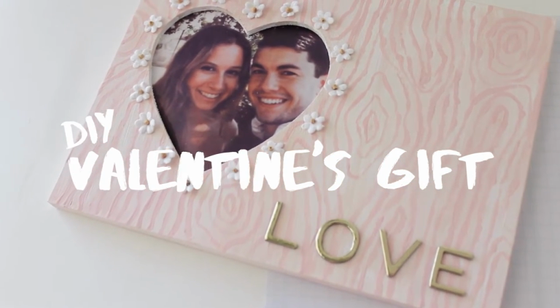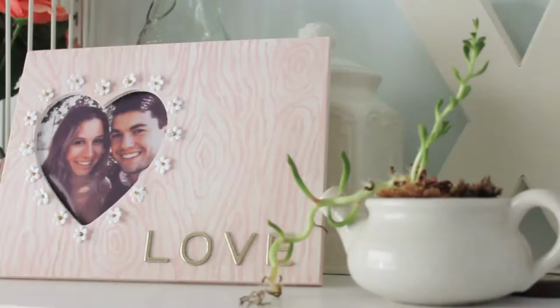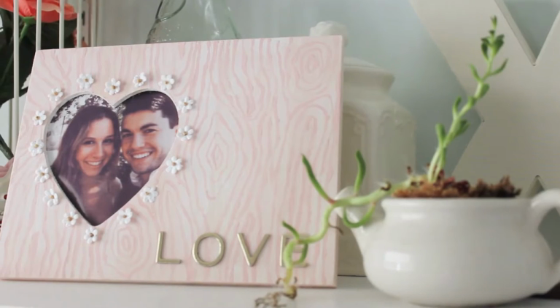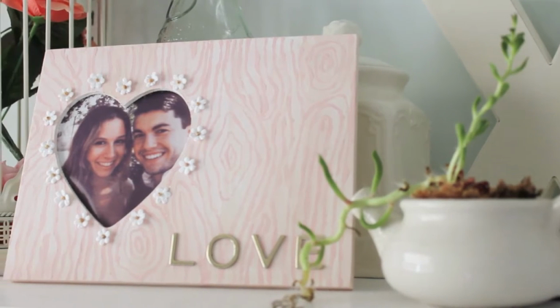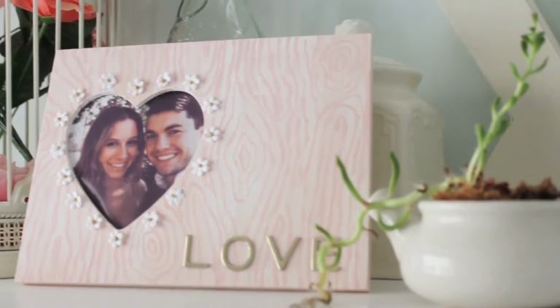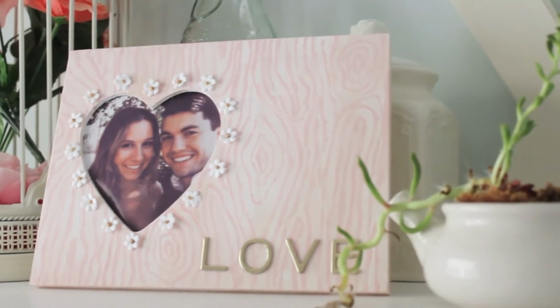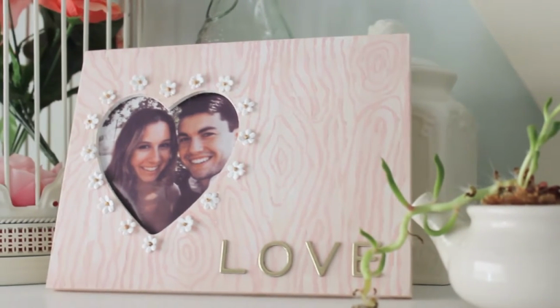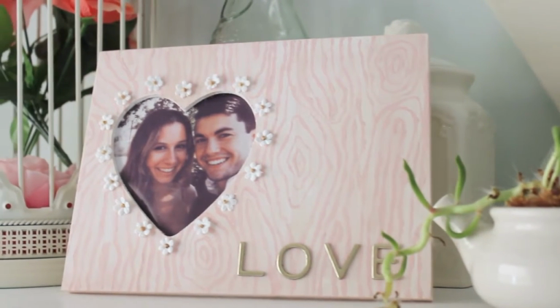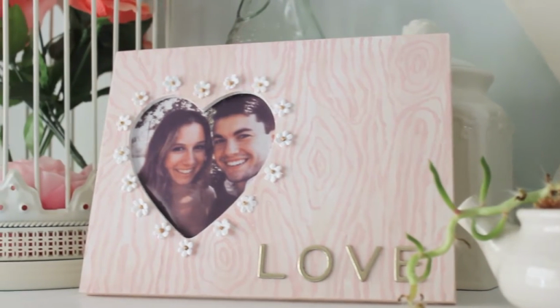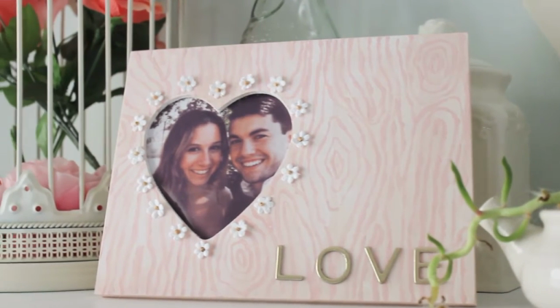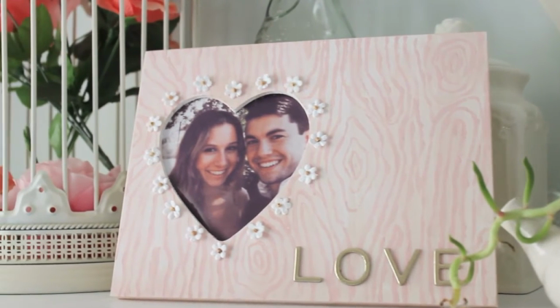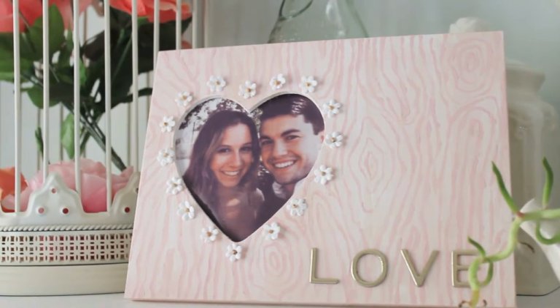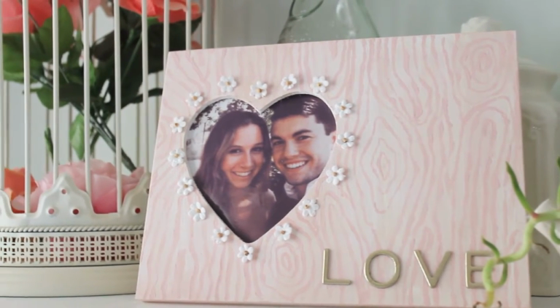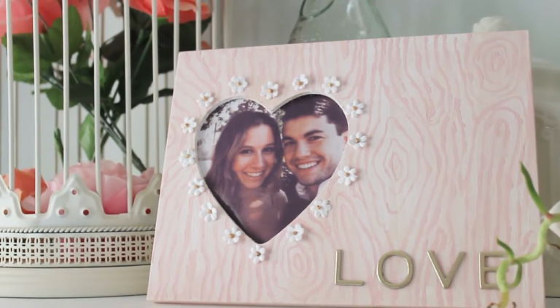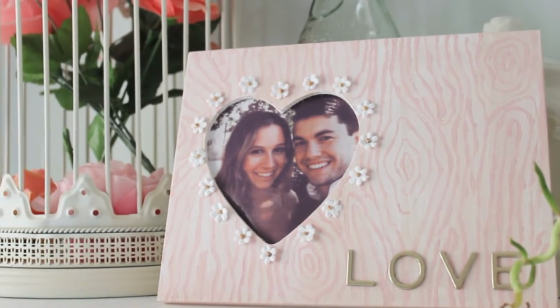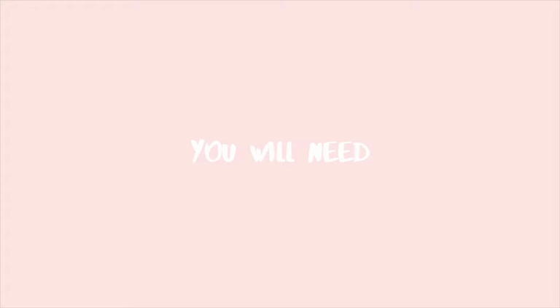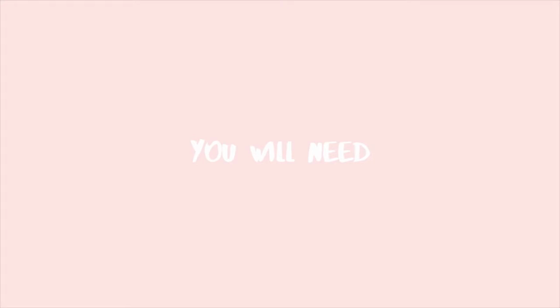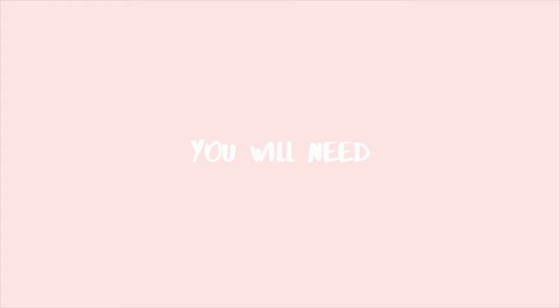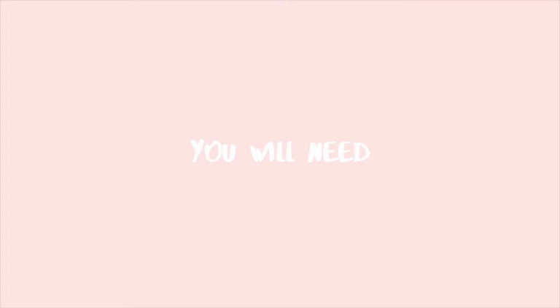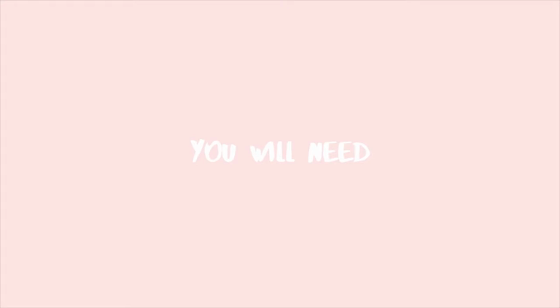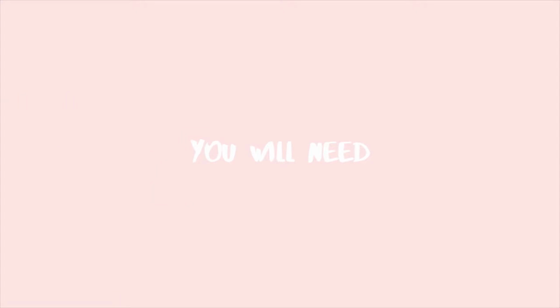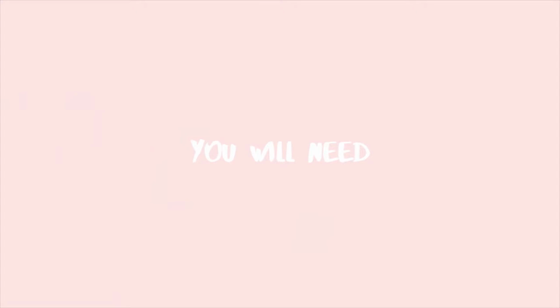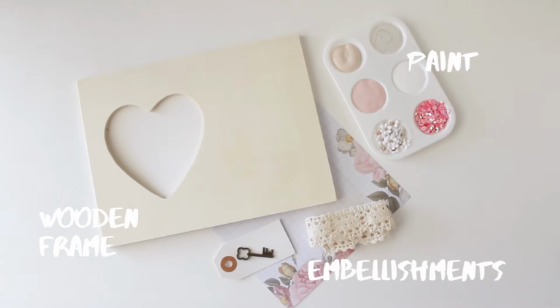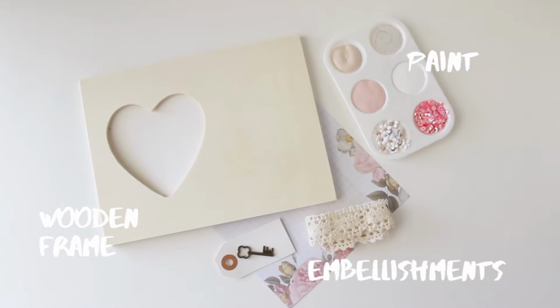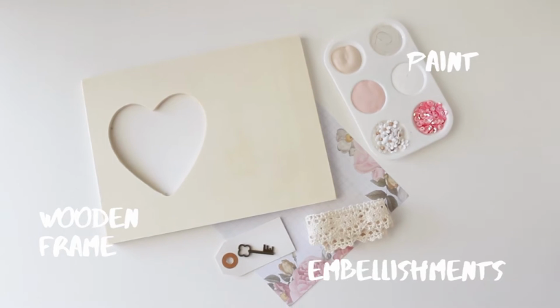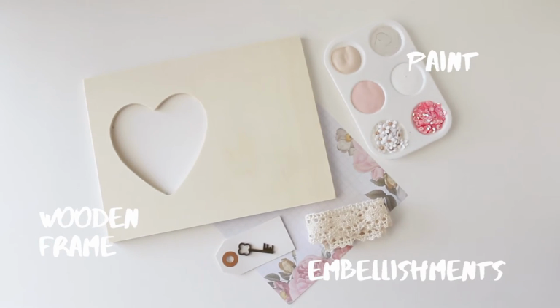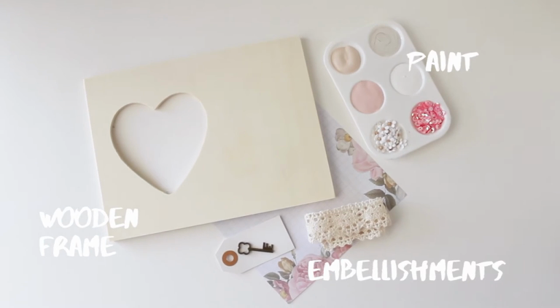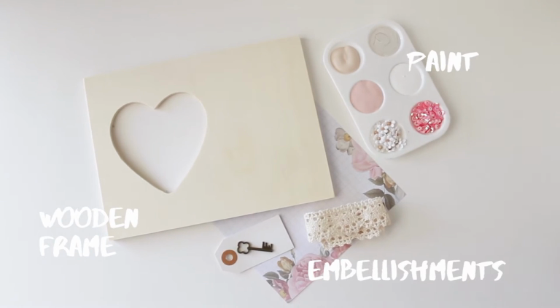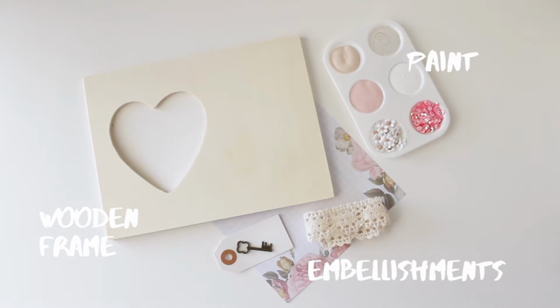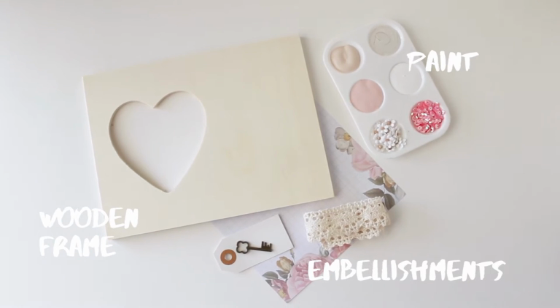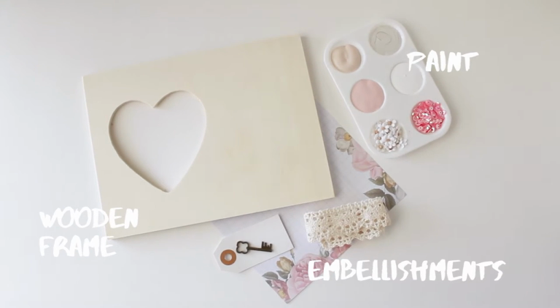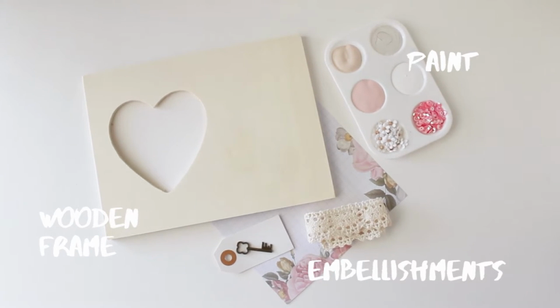Hi friends, it's Jordan. Today I have this Valentine's DIY for you and it turned out super cute, so keep watching if you want to learn how to make it.